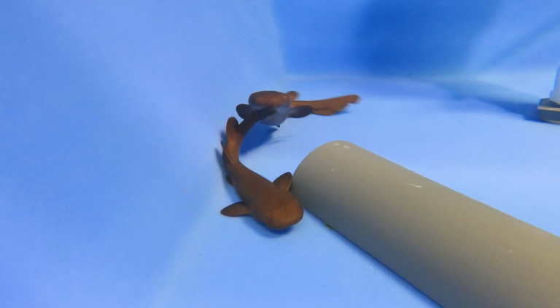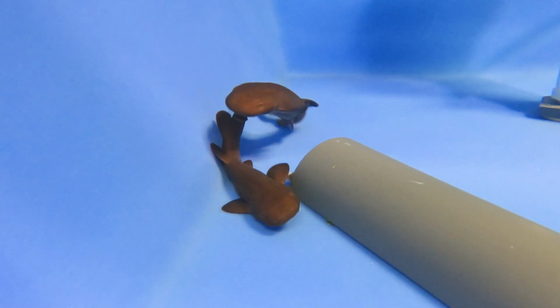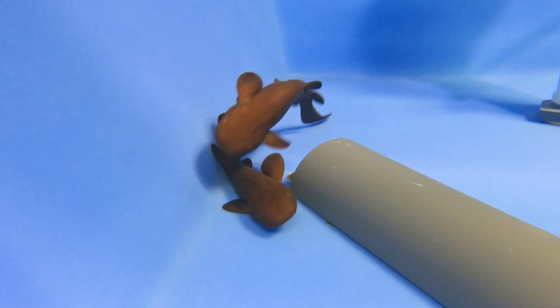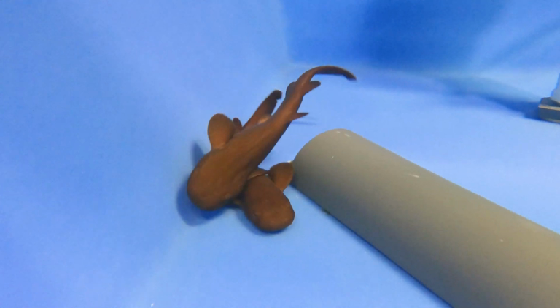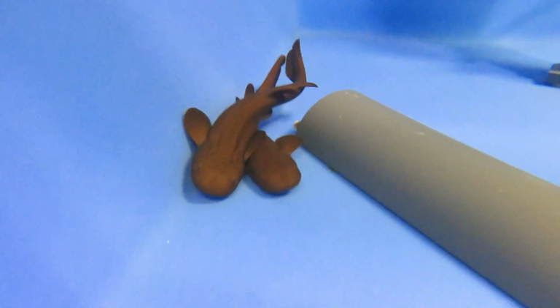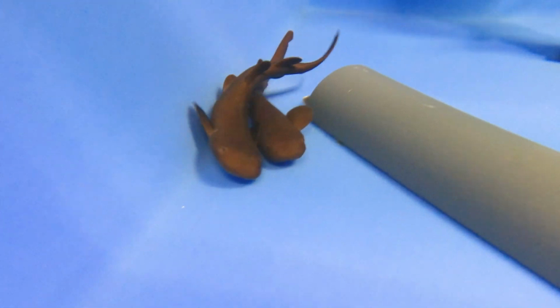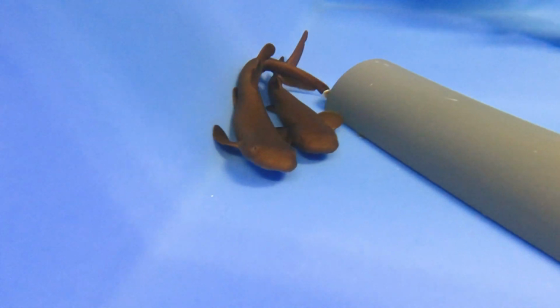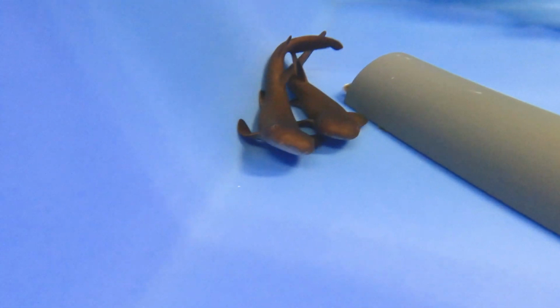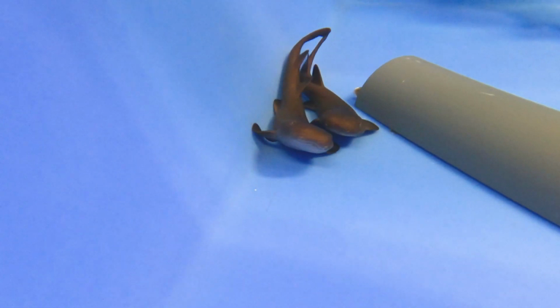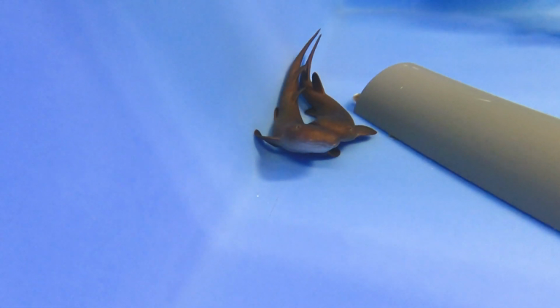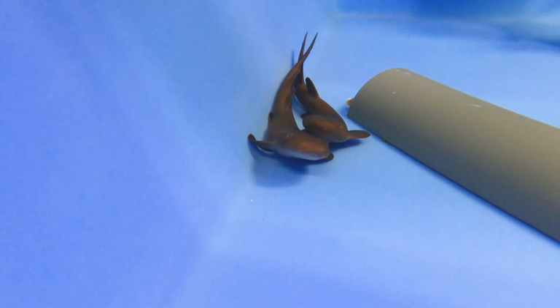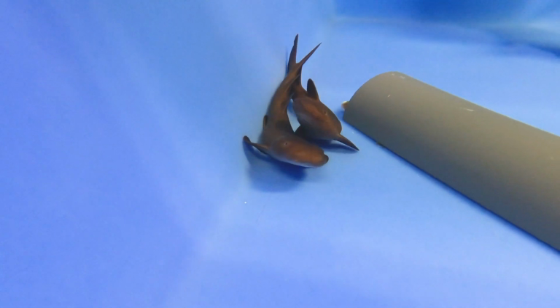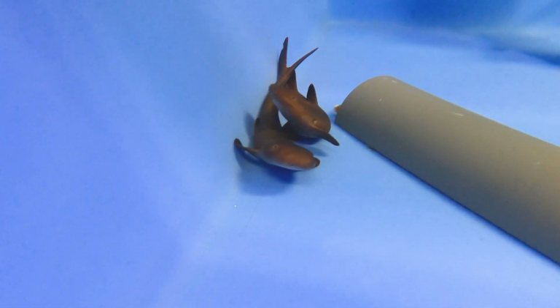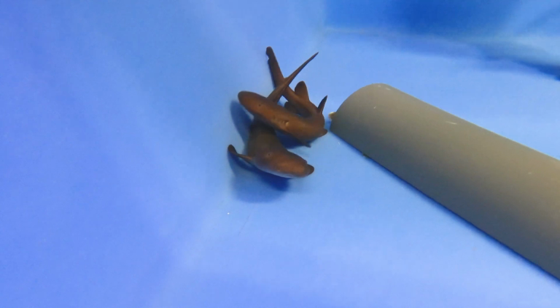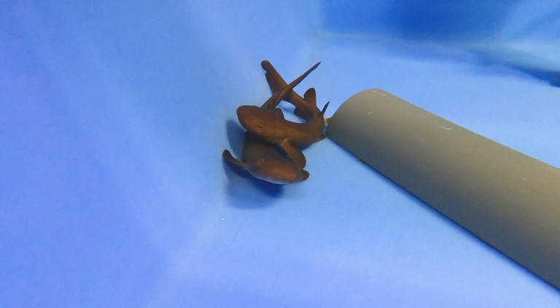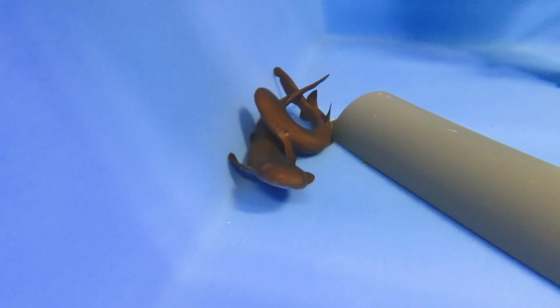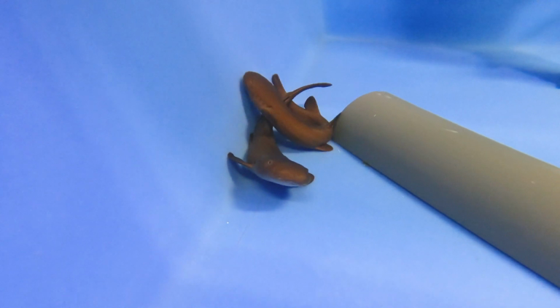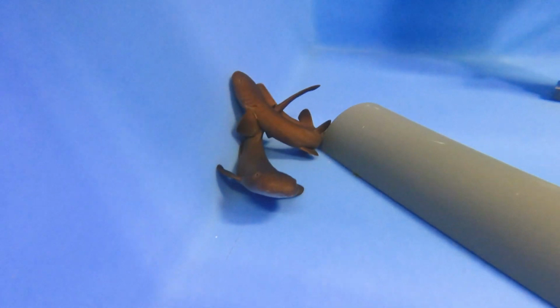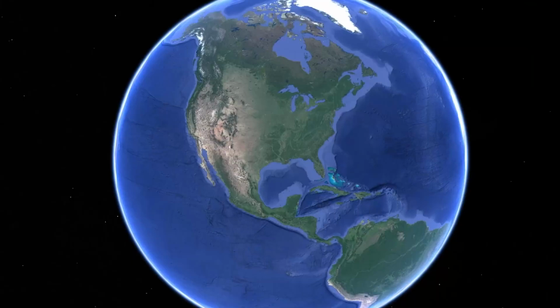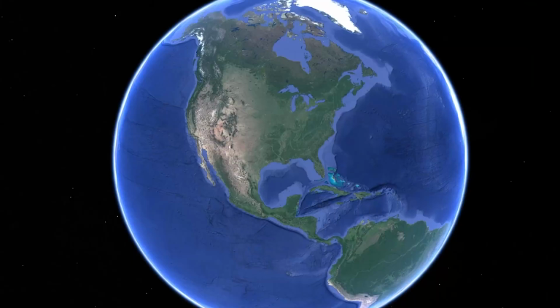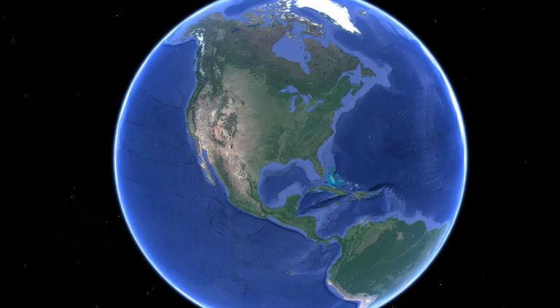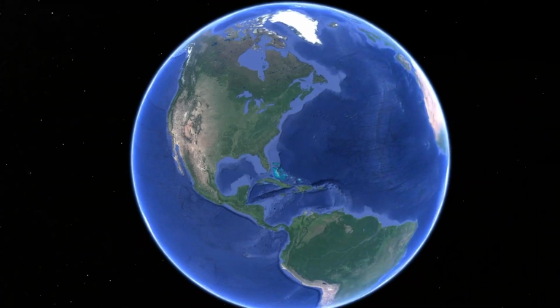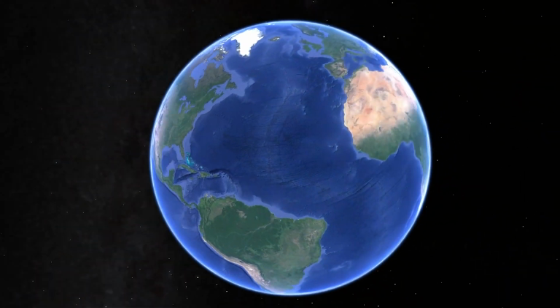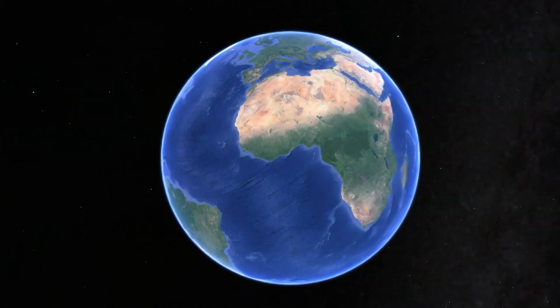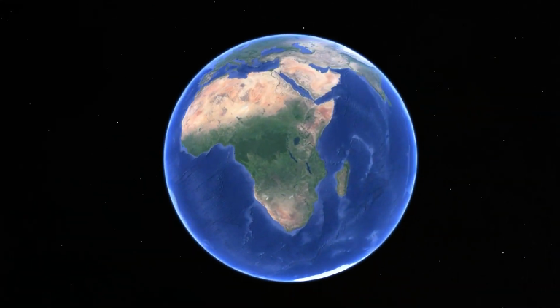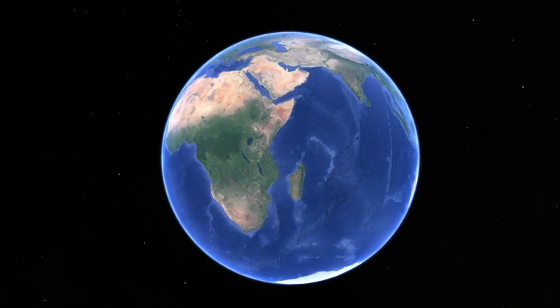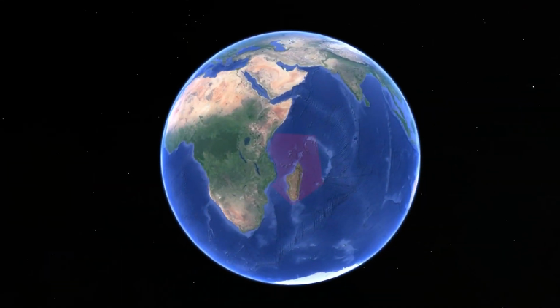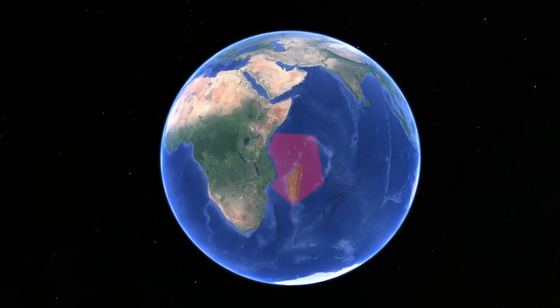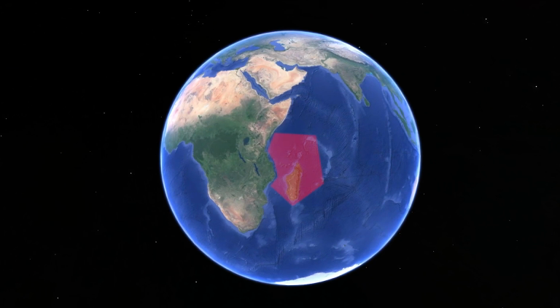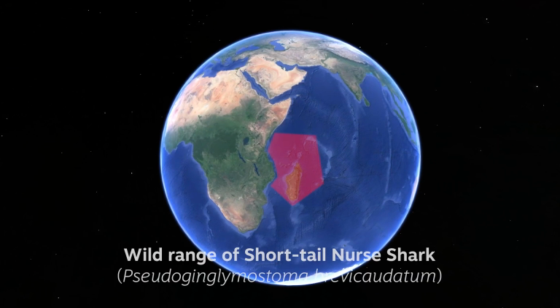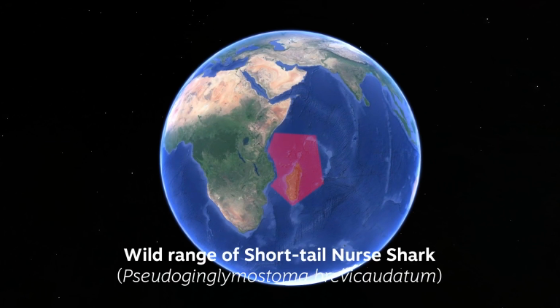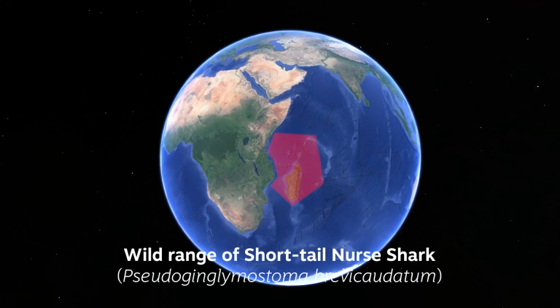These sharks are the short-tailed nurse shark. They are a shark that only reaches 30 inches in length. They're found in the western Indian Ocean along the east coast of Africa all the way down through Madagascar.